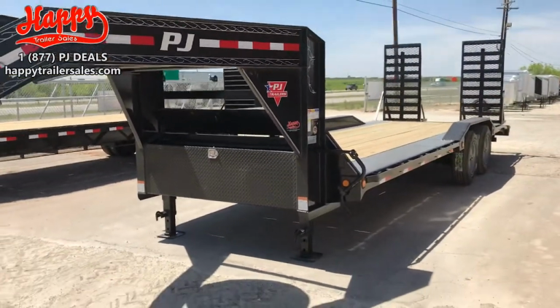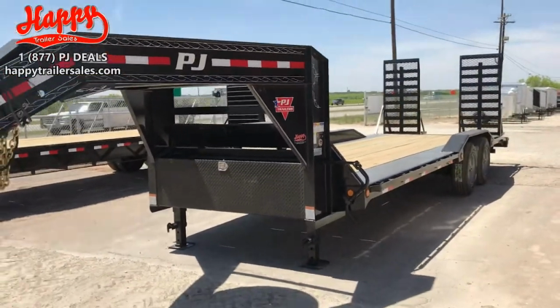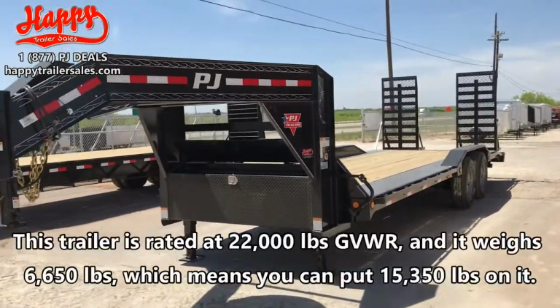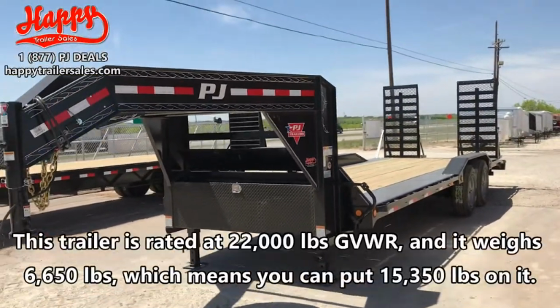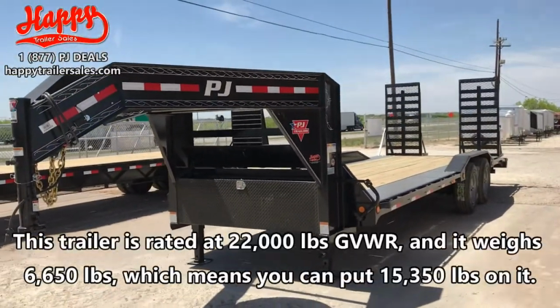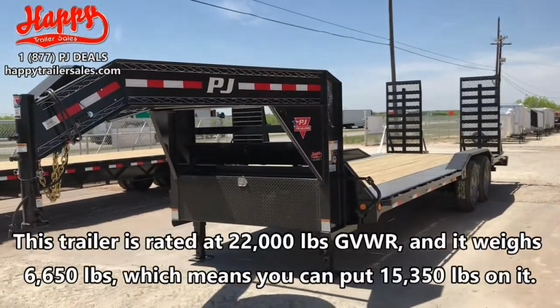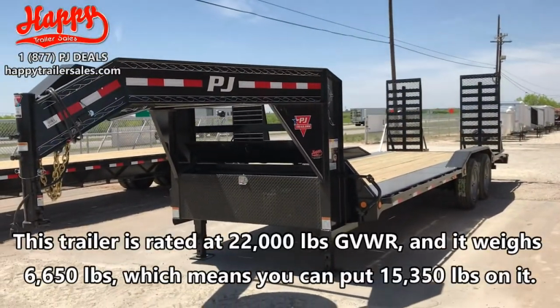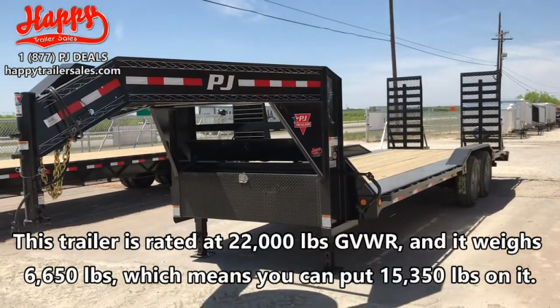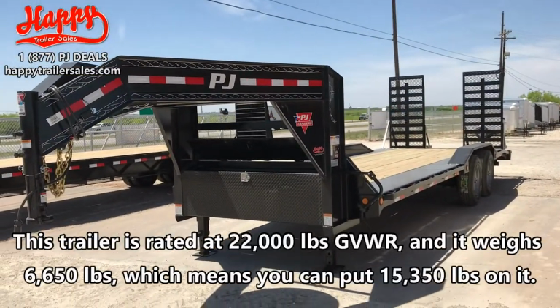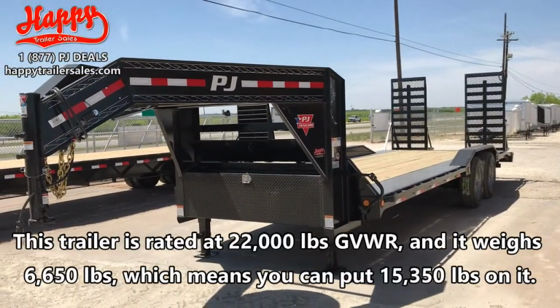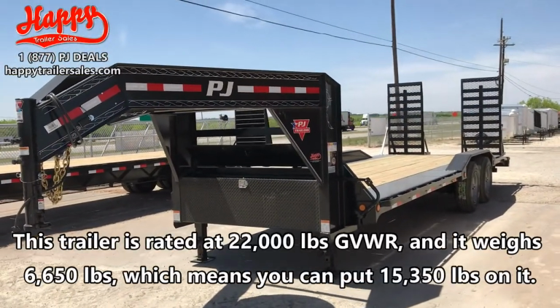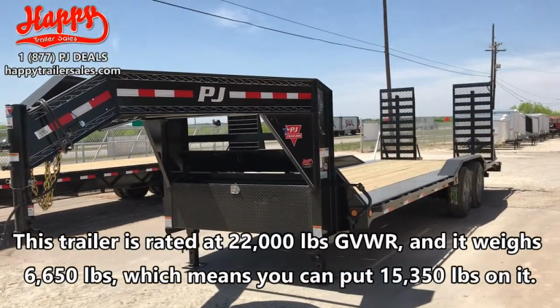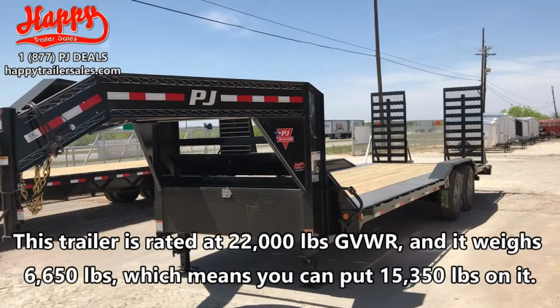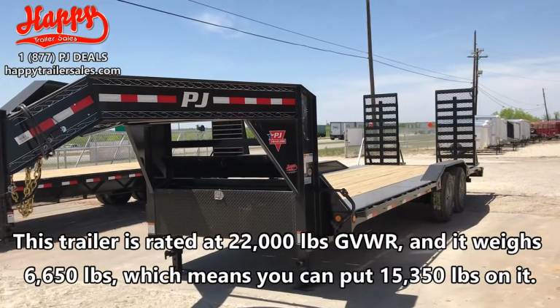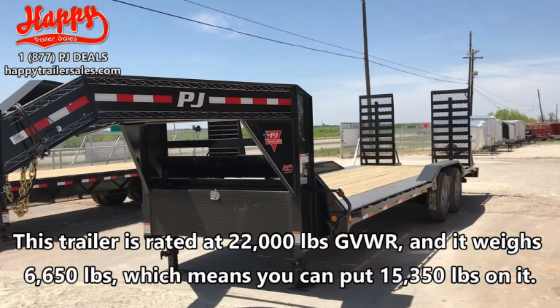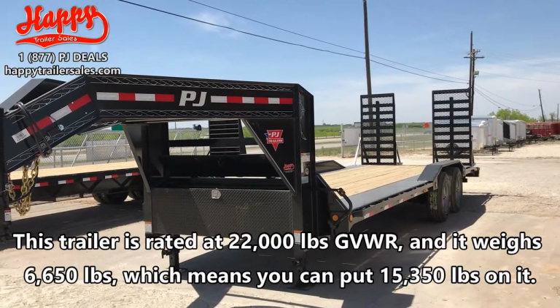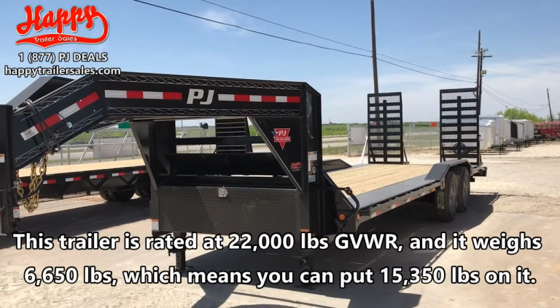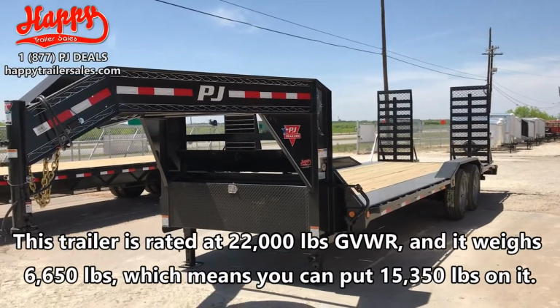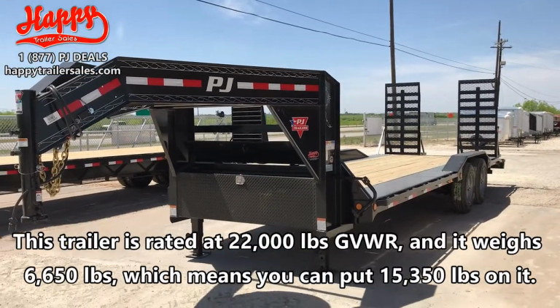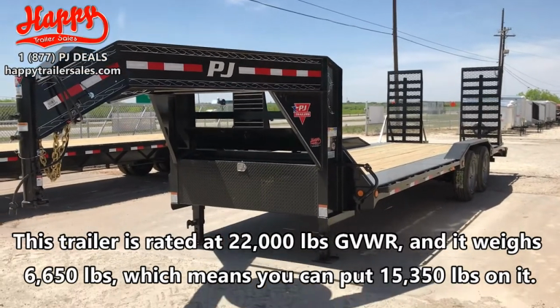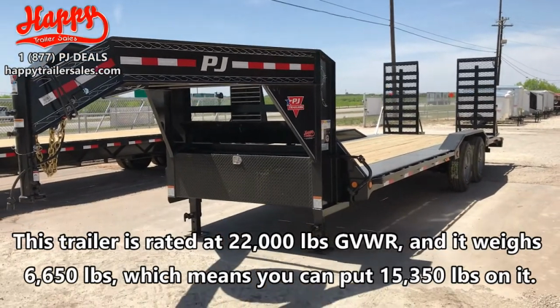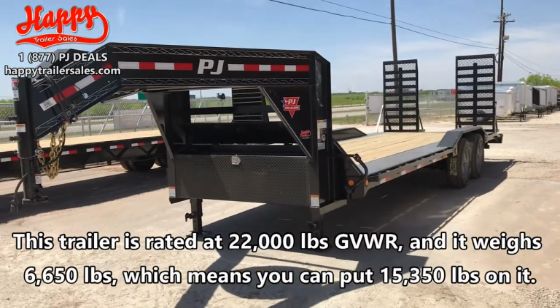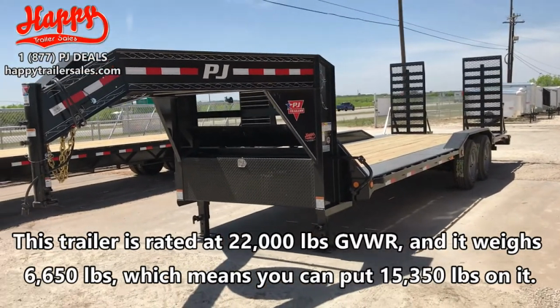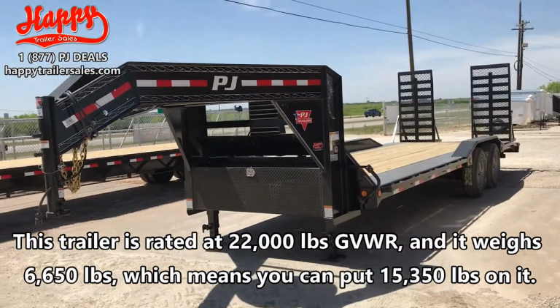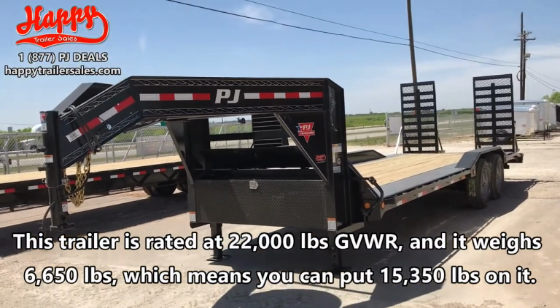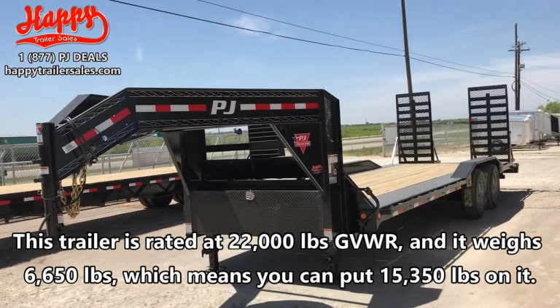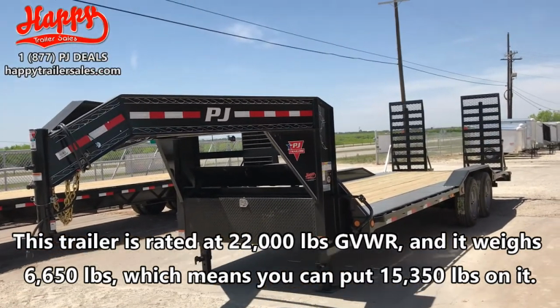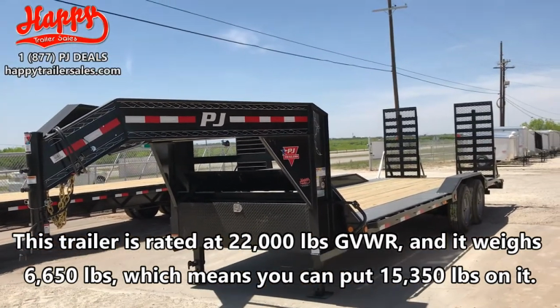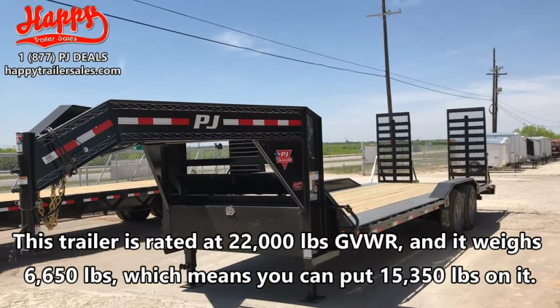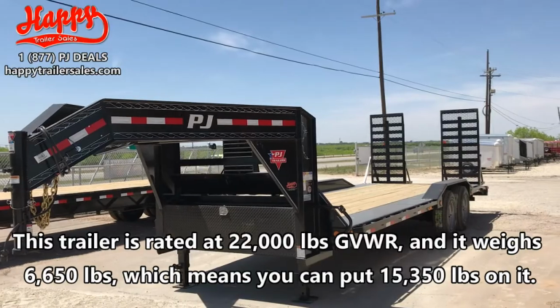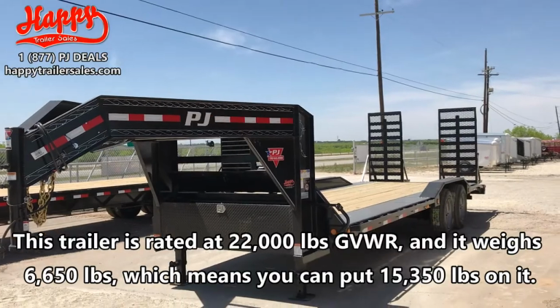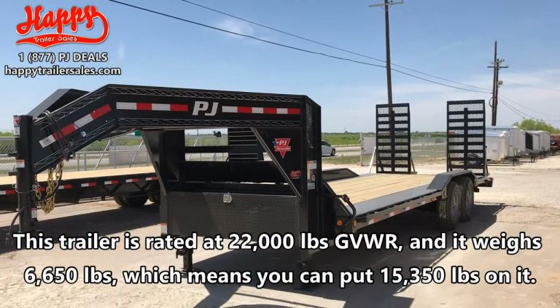This trailer is rated at 22,000 pounds and it weighs 6,650, which means you can put 15,350 pounds on it.